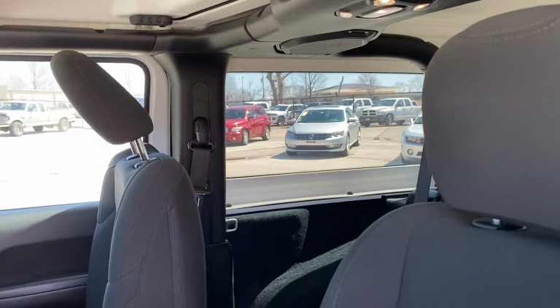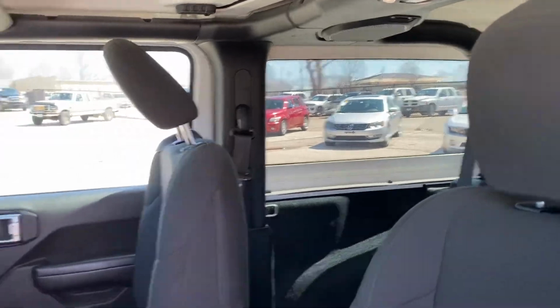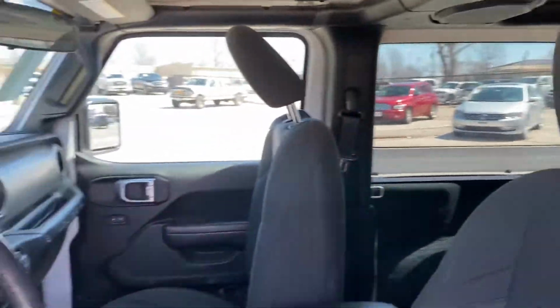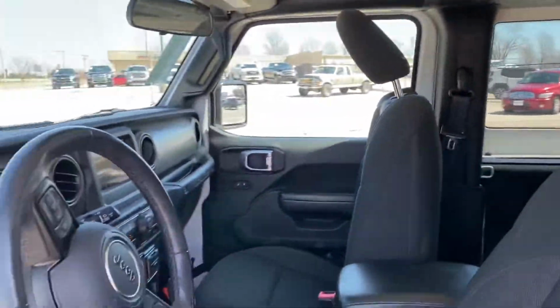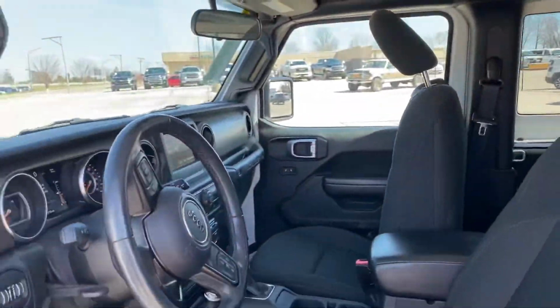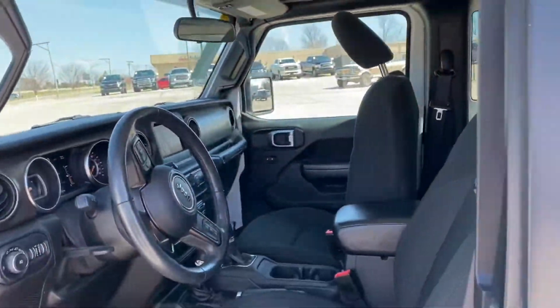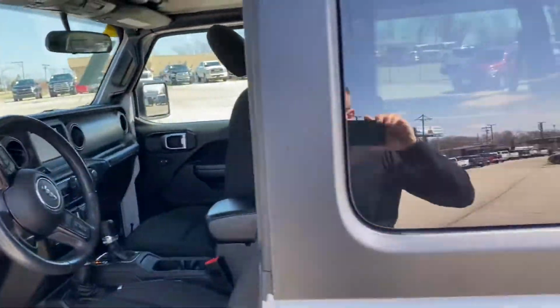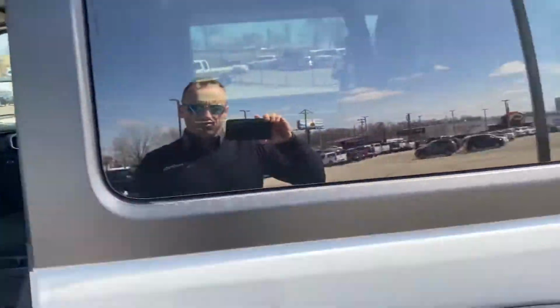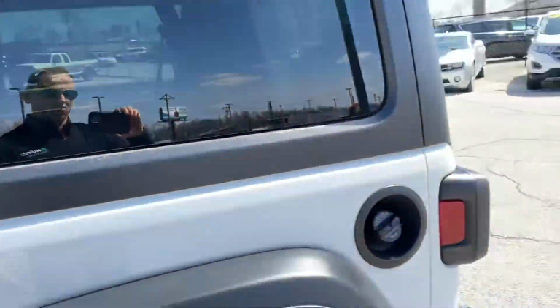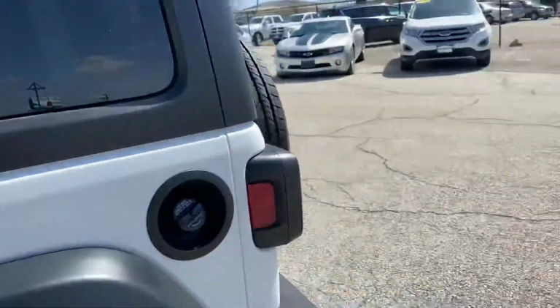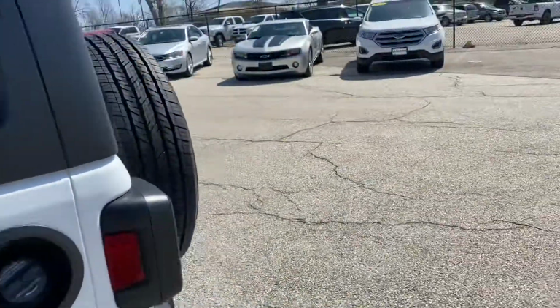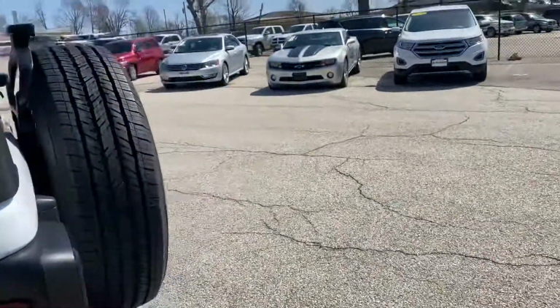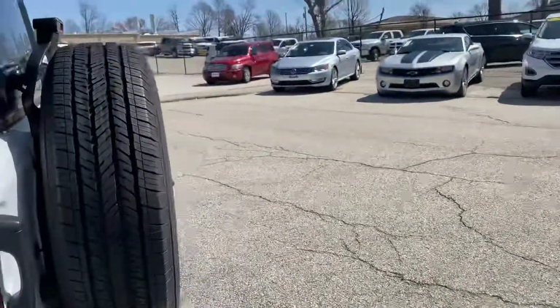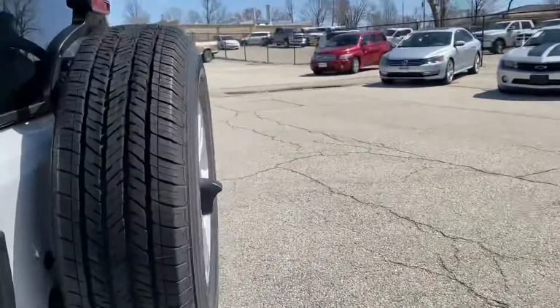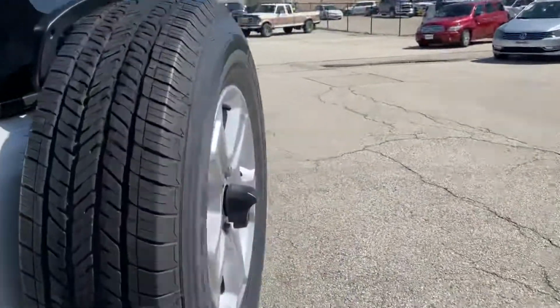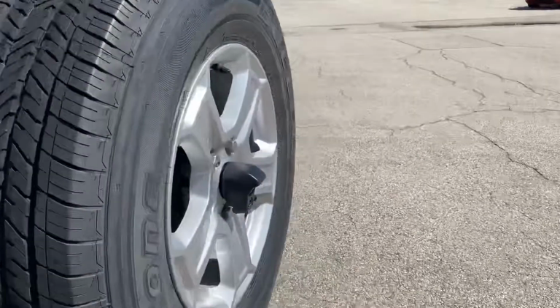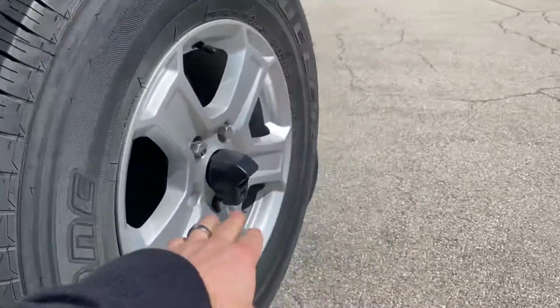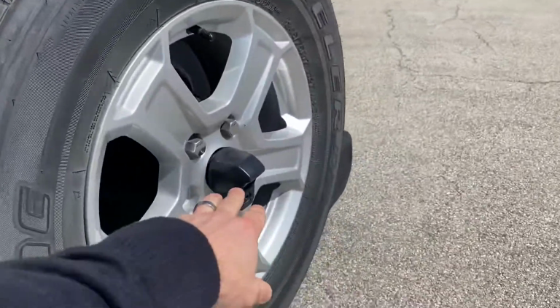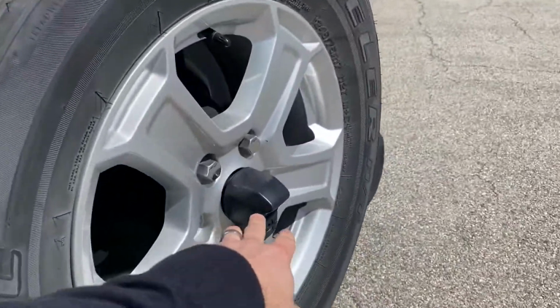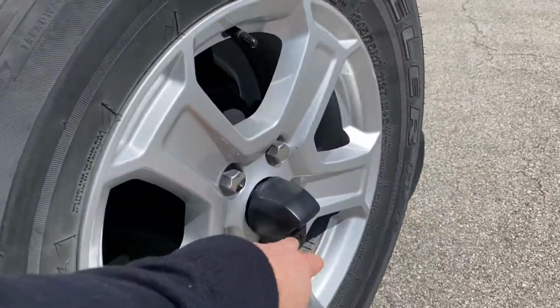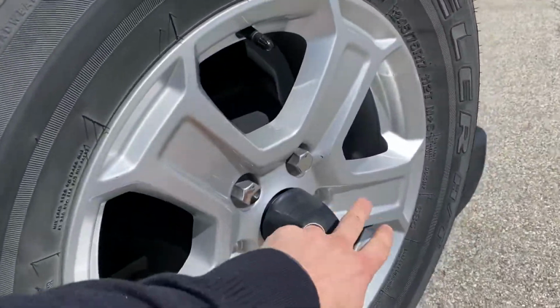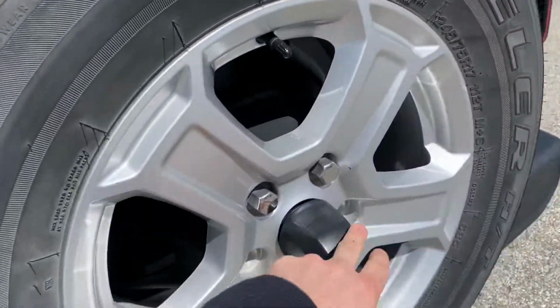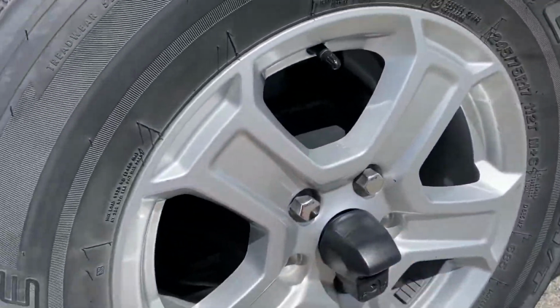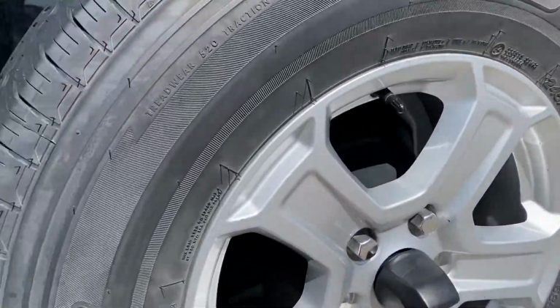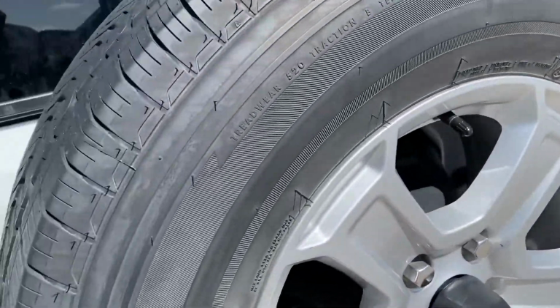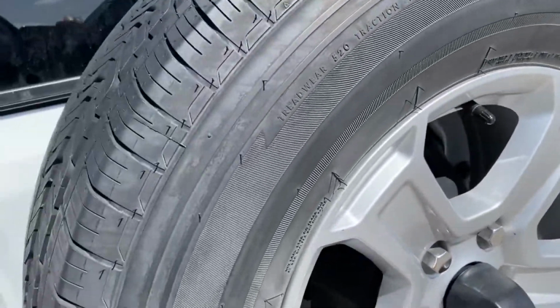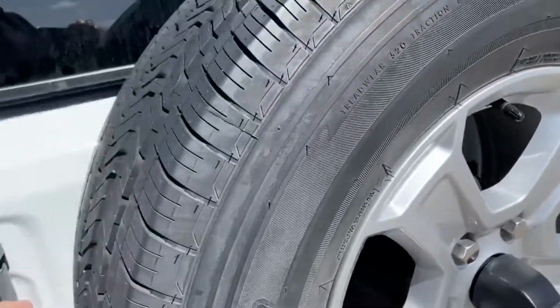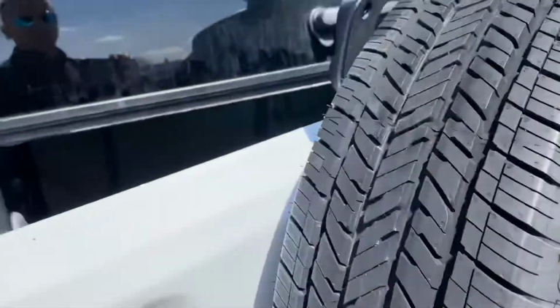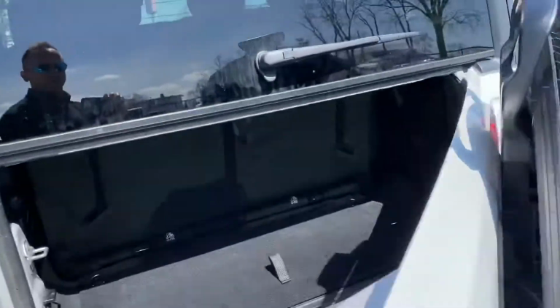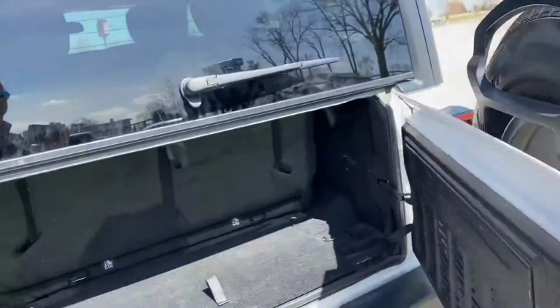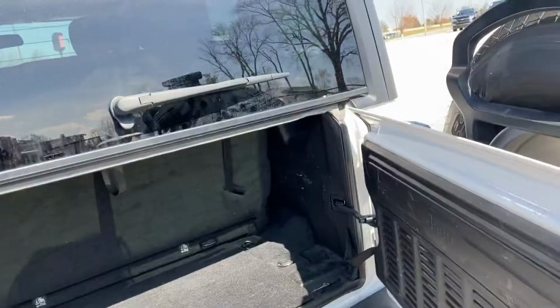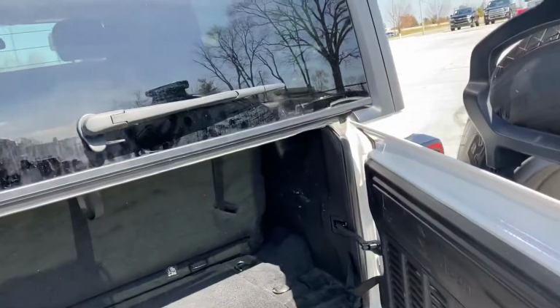Wranglers like this one get the sound bar up top, so even with the top off you can still hear your music. It does have the garage door opener as well, where you can program that. And these newer Wranglers all come with backup cameras, so it'll put it on the screen as well, which makes it super nice.